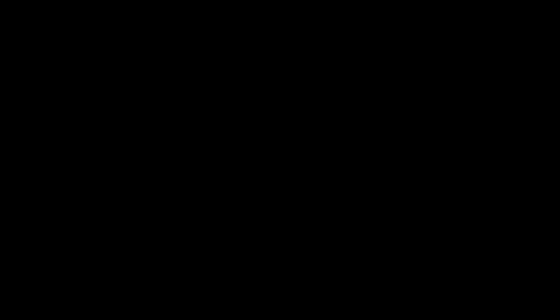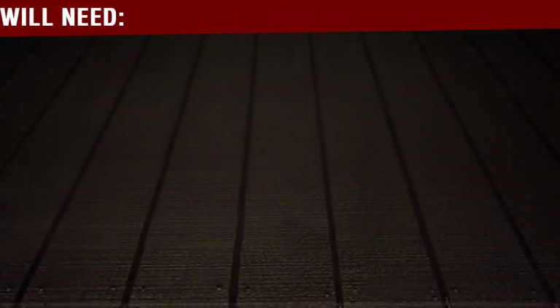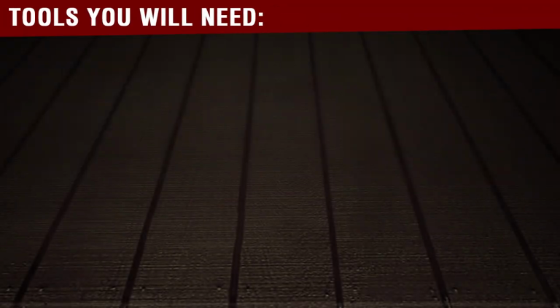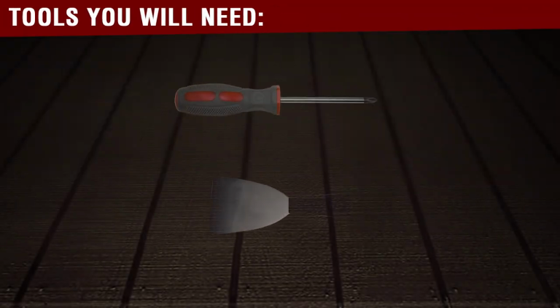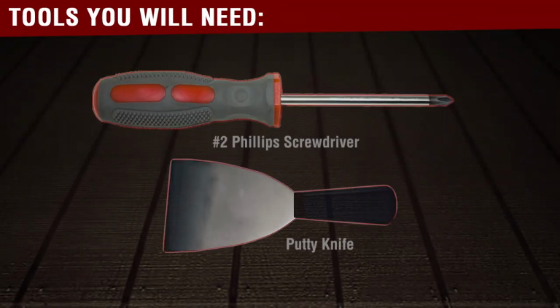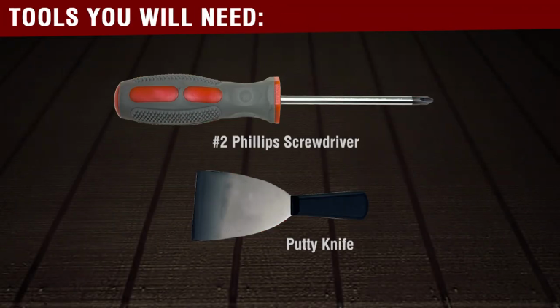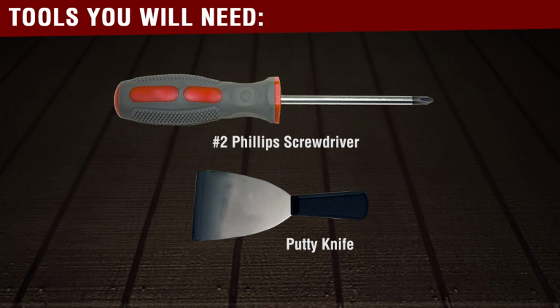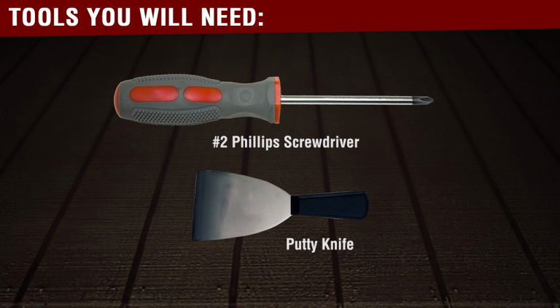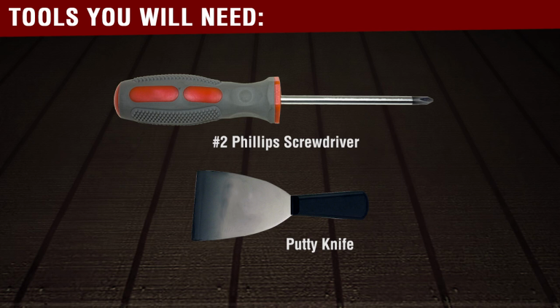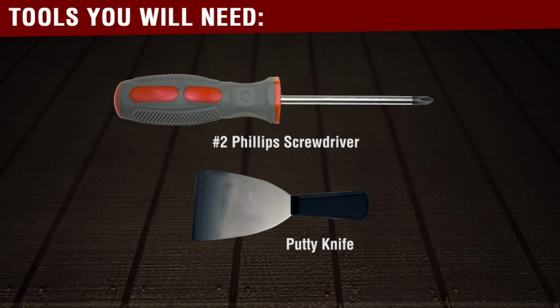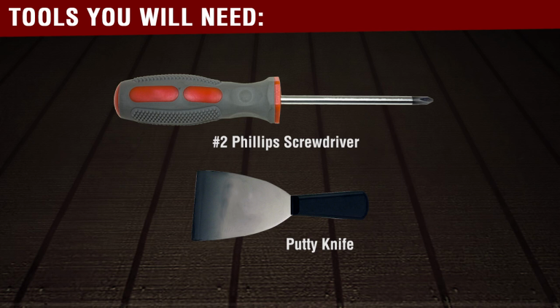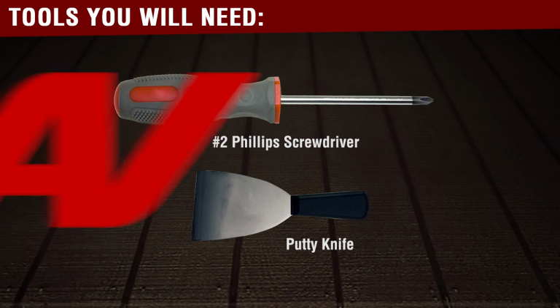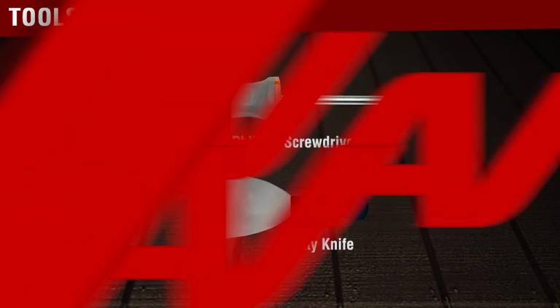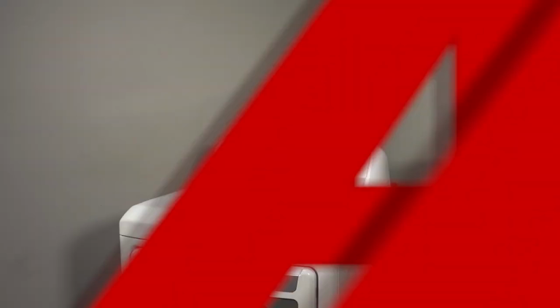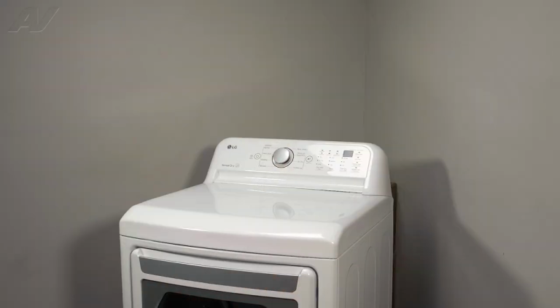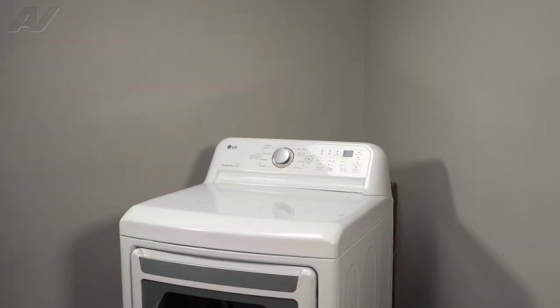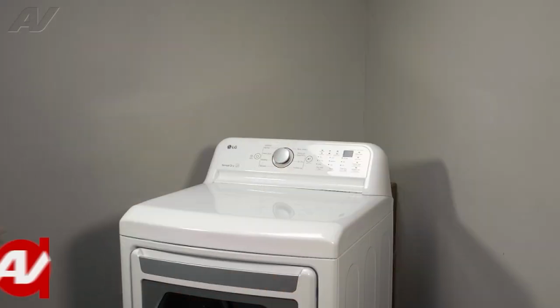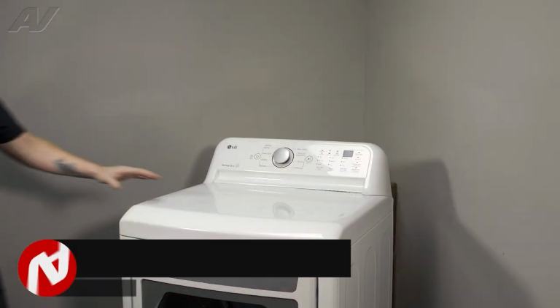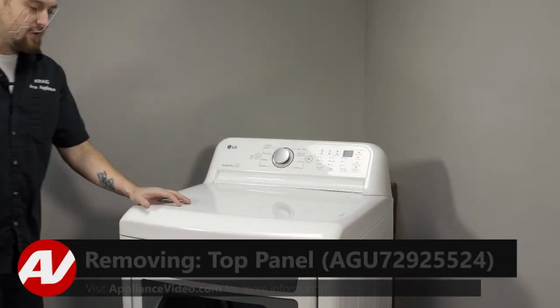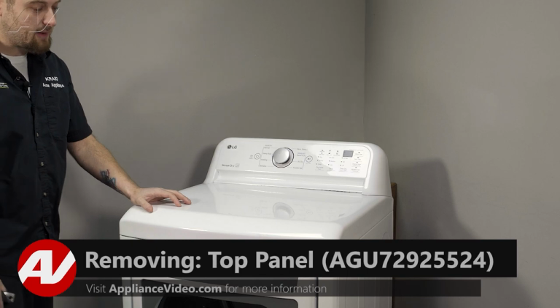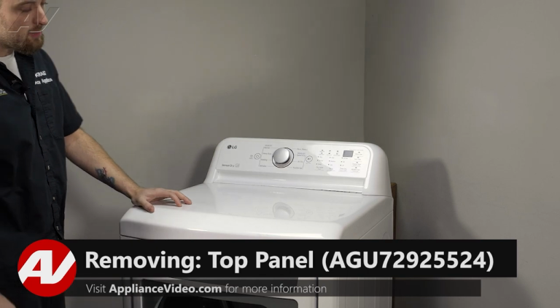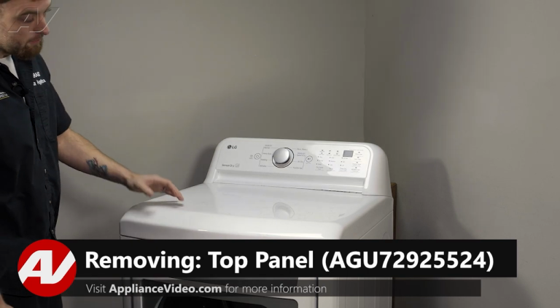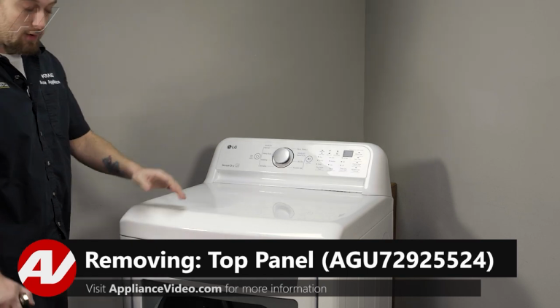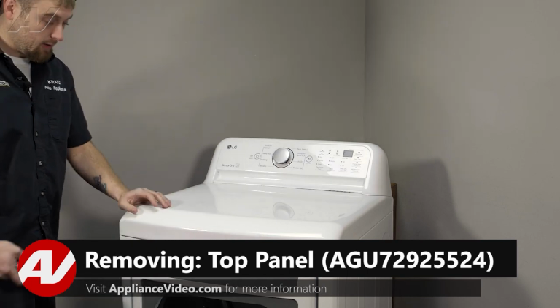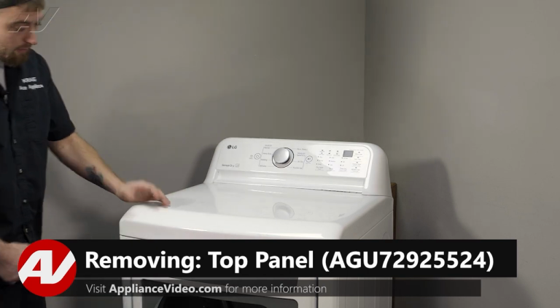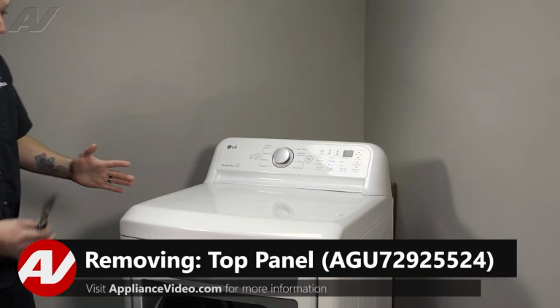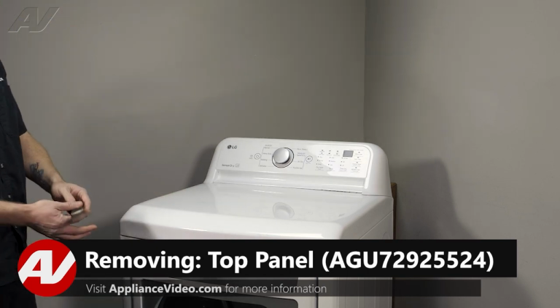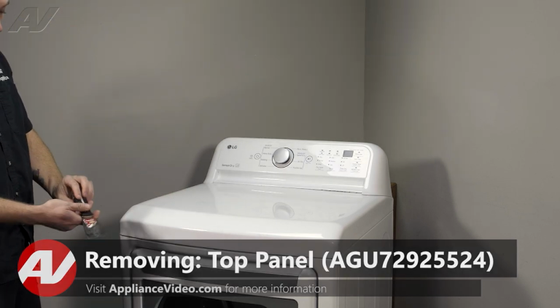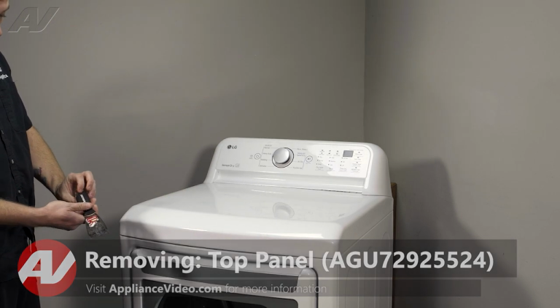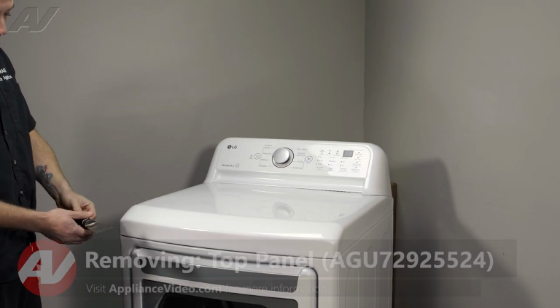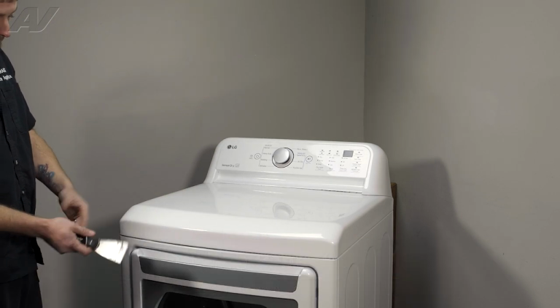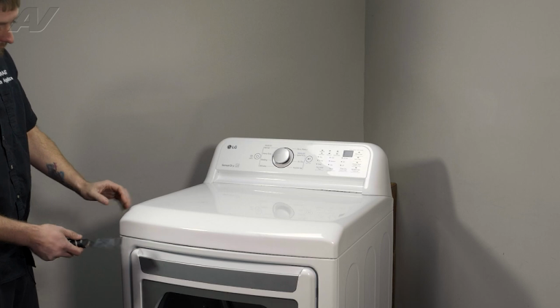You will need the following tools to complete this repair. To begin, I must first lift this top panel here. It can be a little frustrating, but what you'll need is a putty knife.